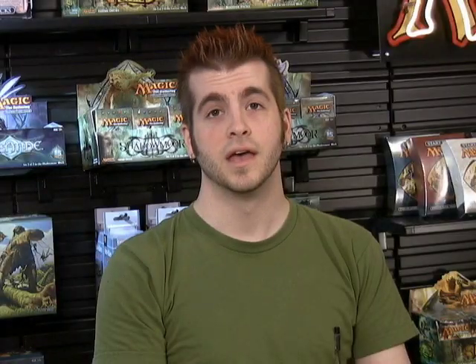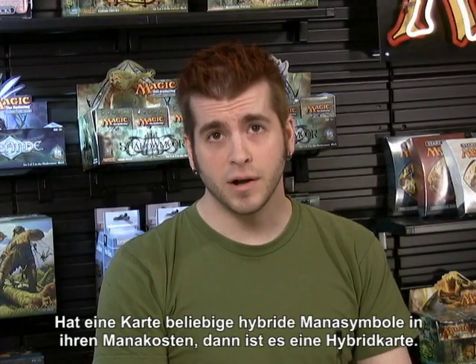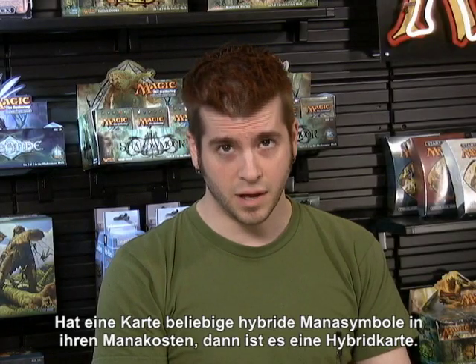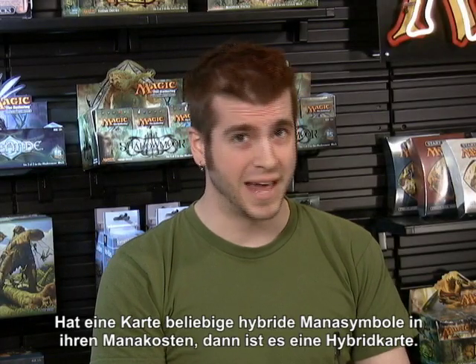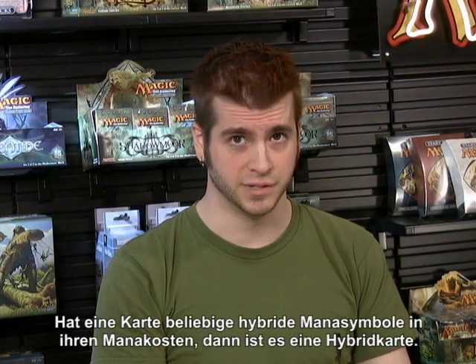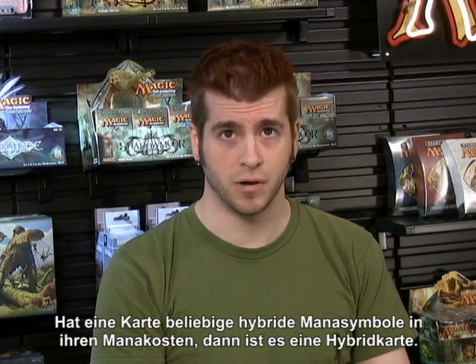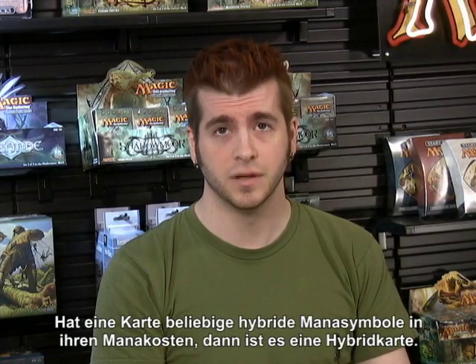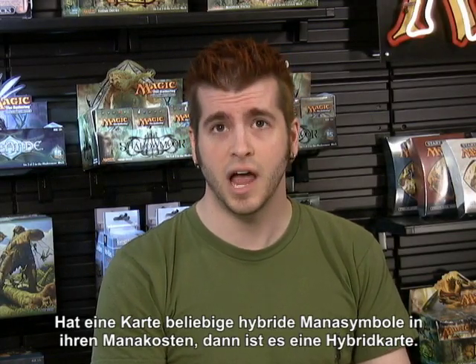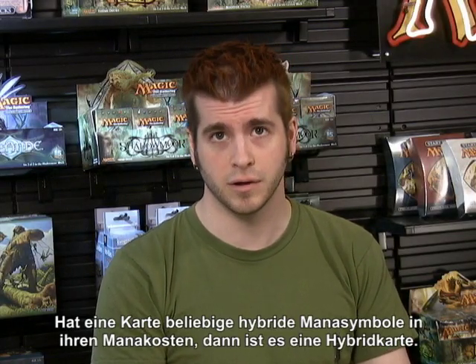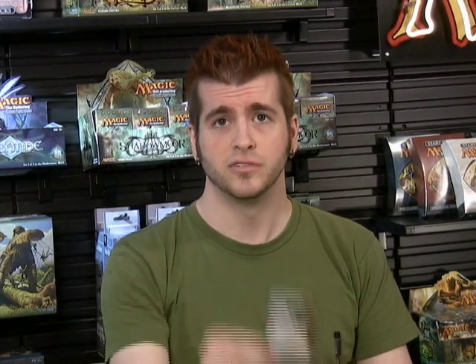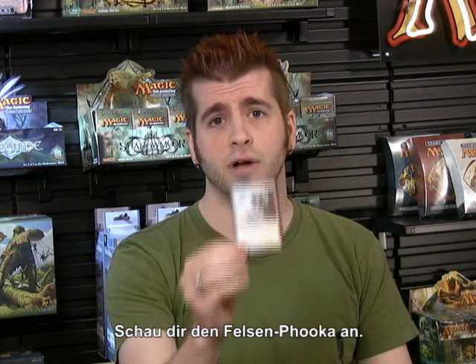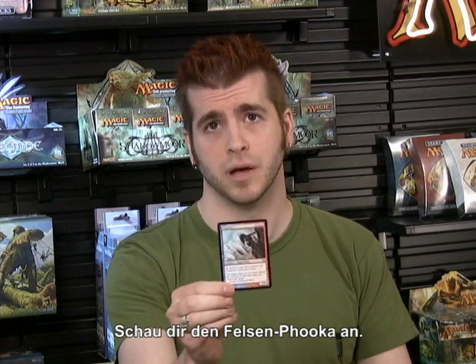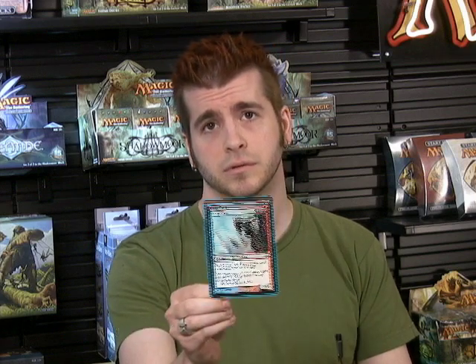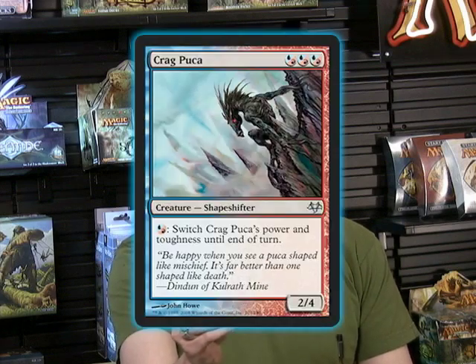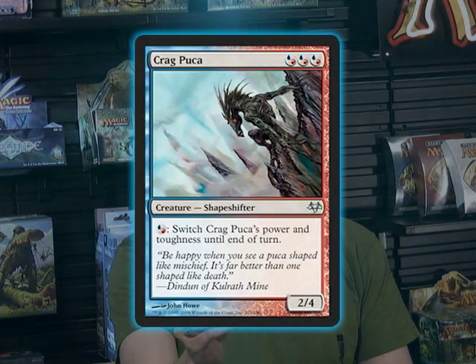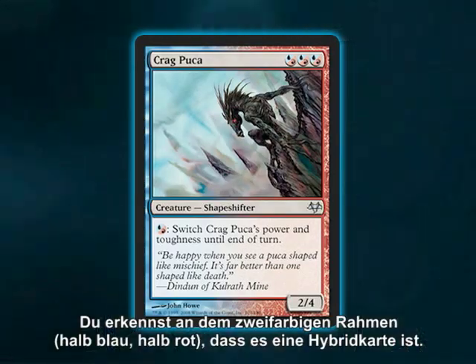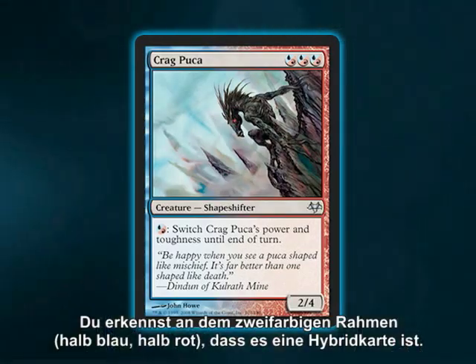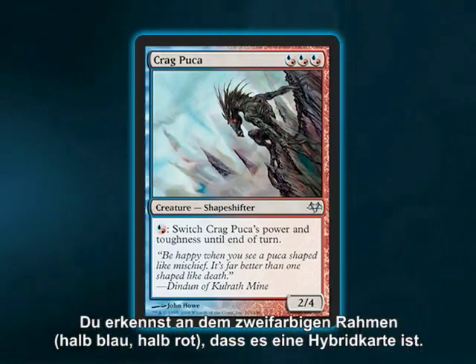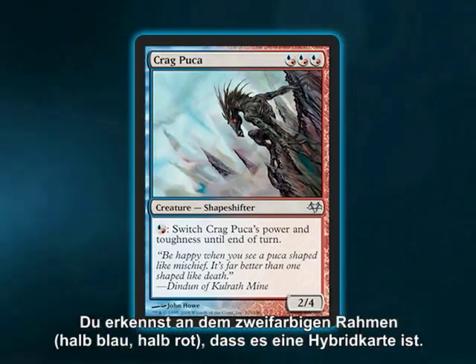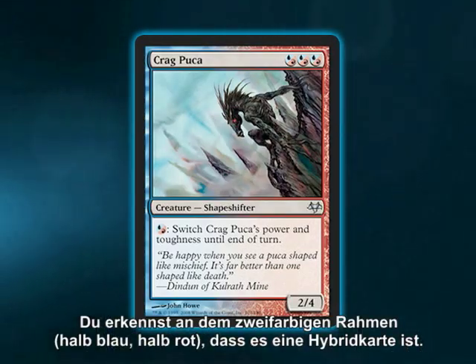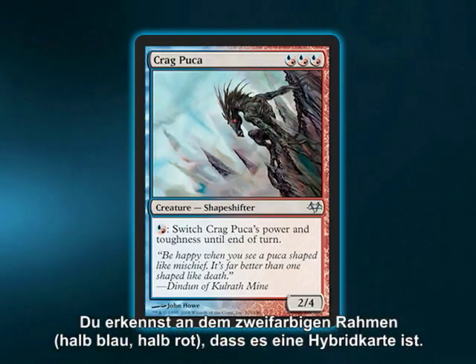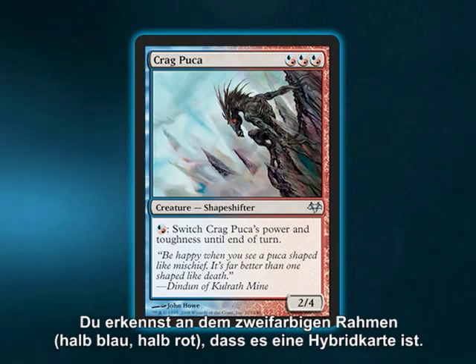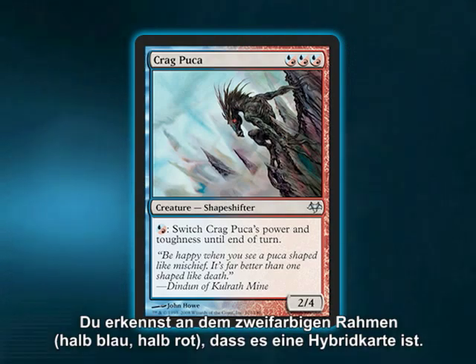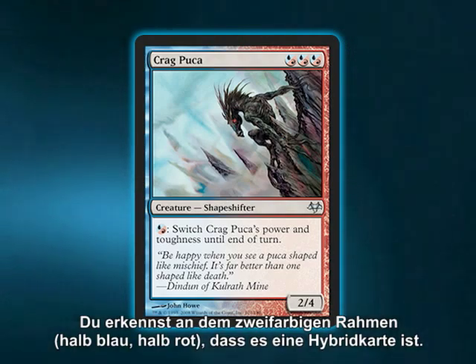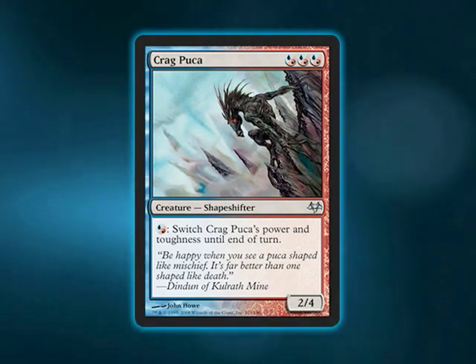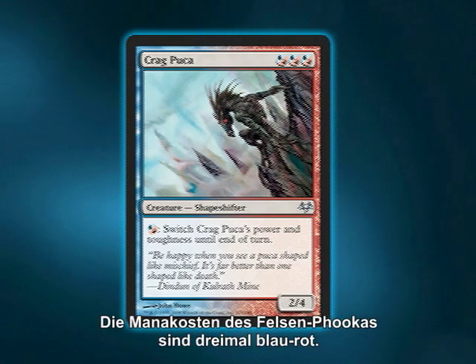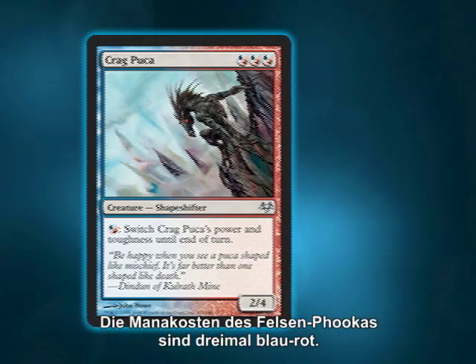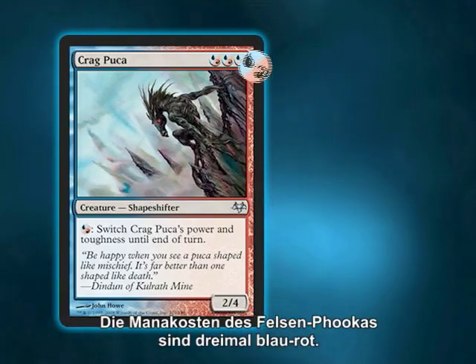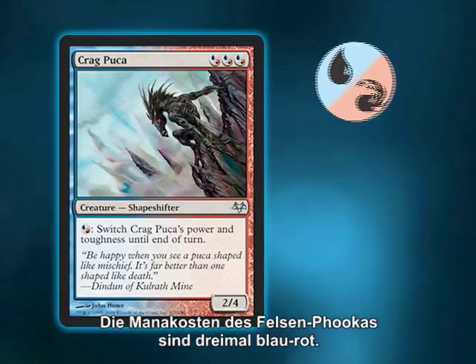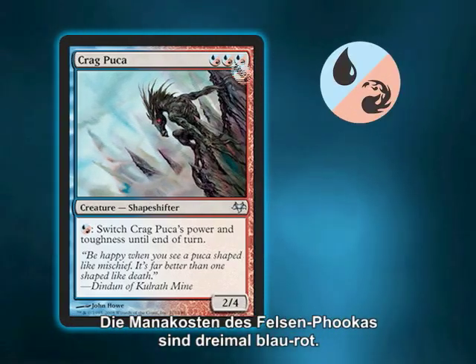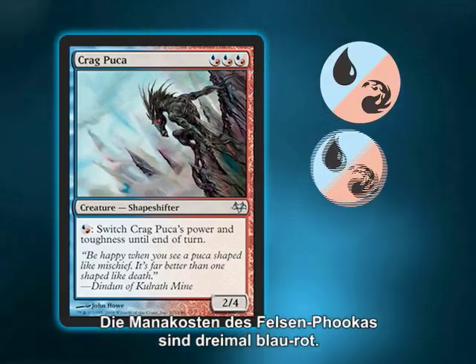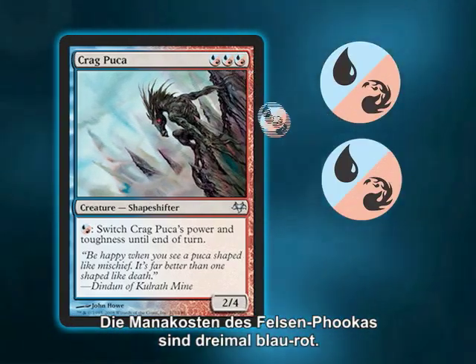If a card has any hybrid mana symbols in its mana cost, then it's a hybrid card. Check out Krag Puka. You can tell it's a hybrid card because it has a two-tone frame, half blue and half red. Krag Puka's mana cost is blue-red, blue-red, blue-red.